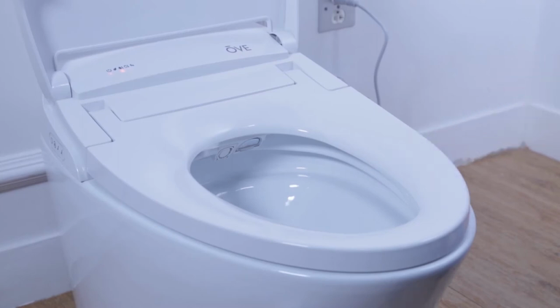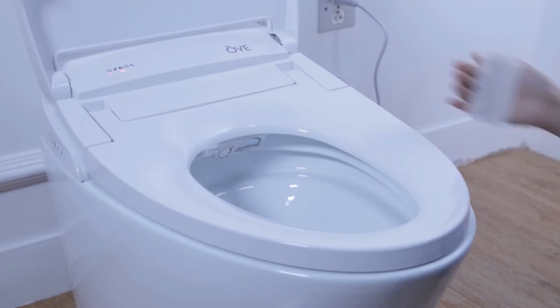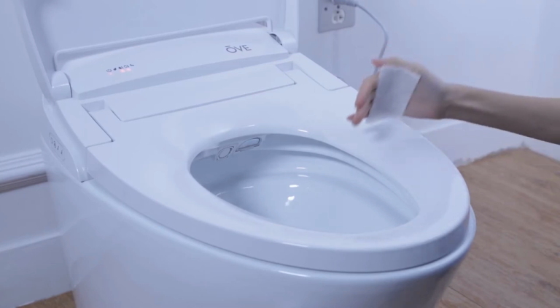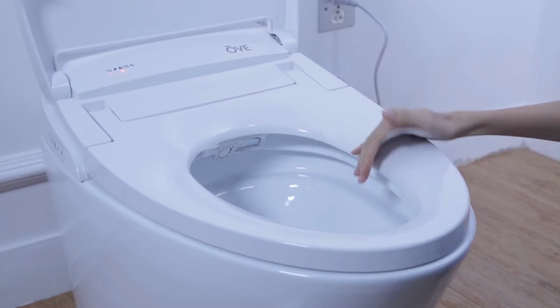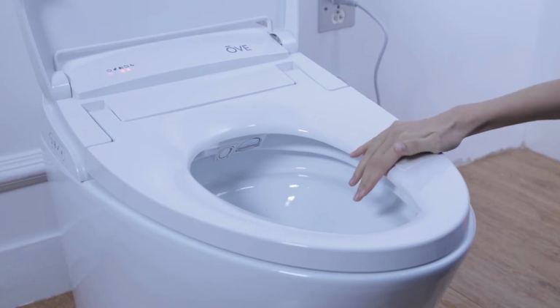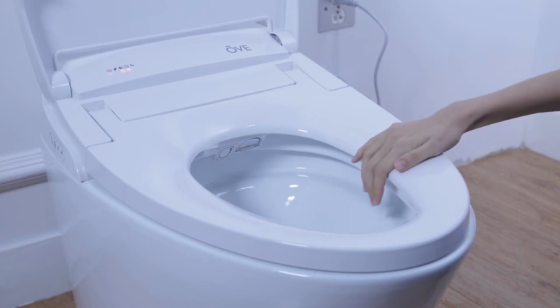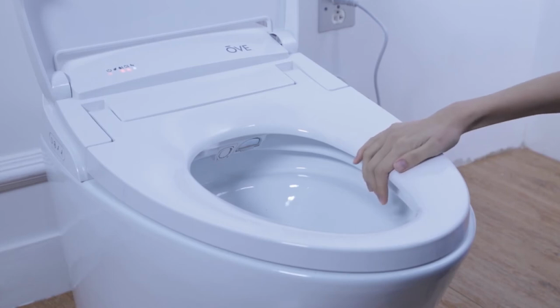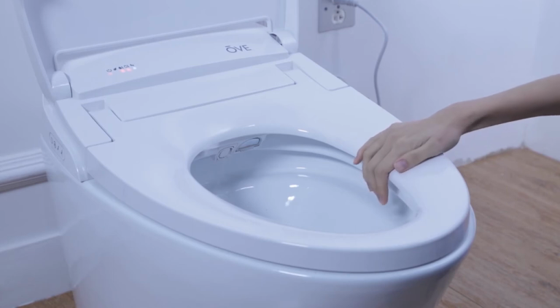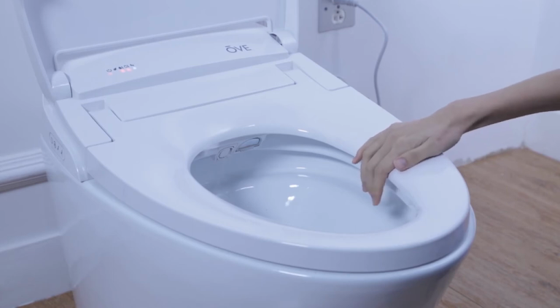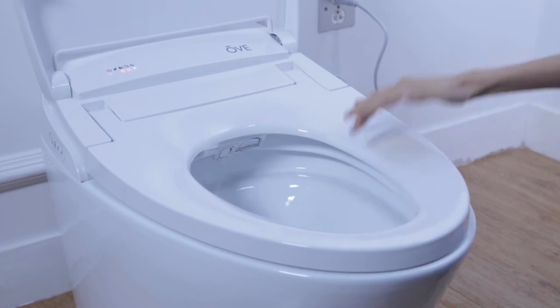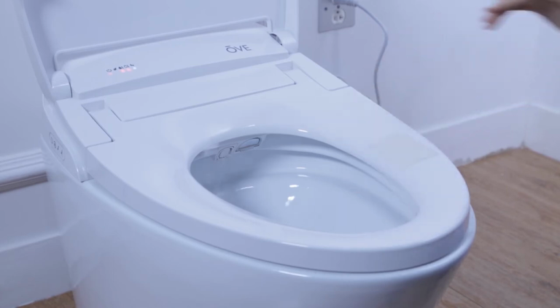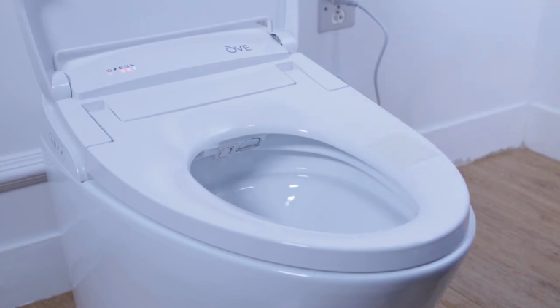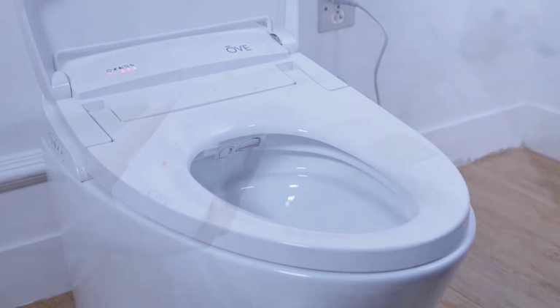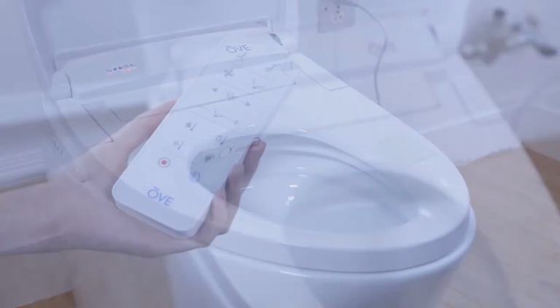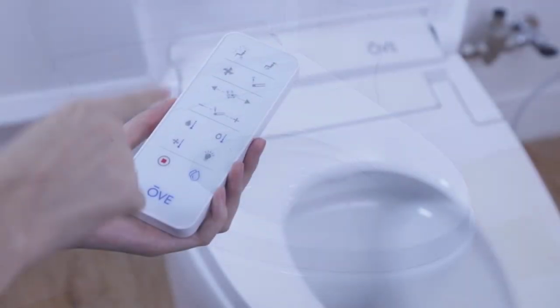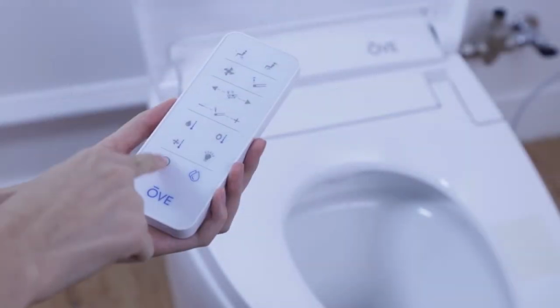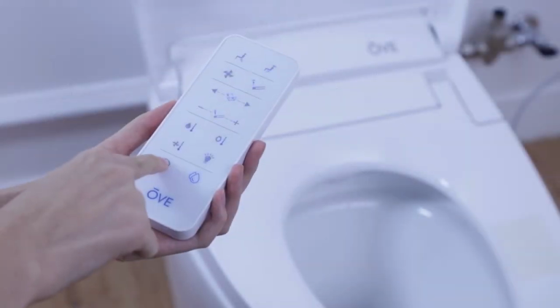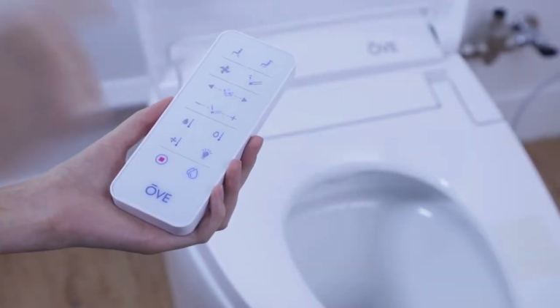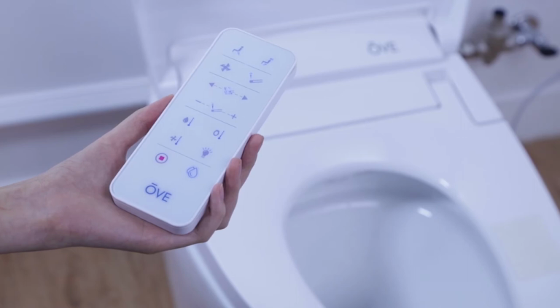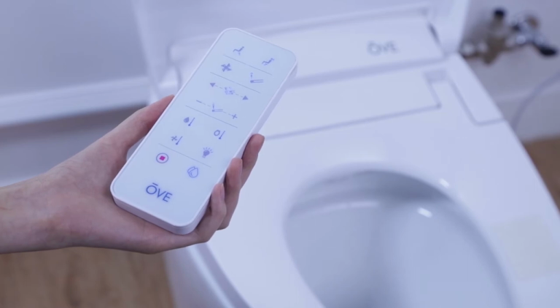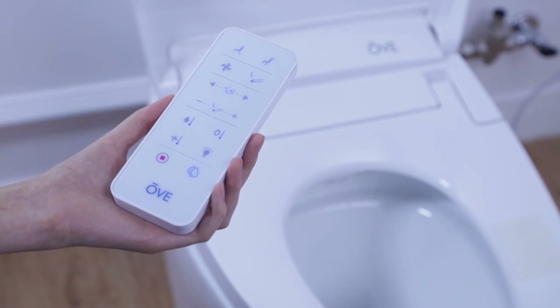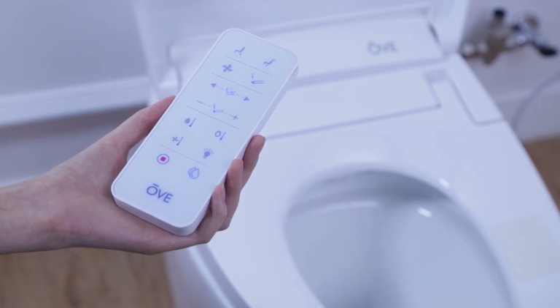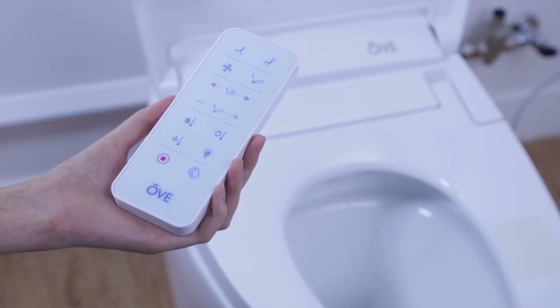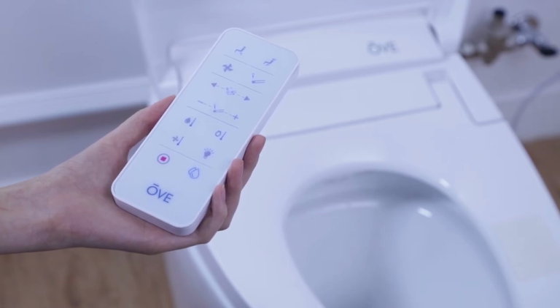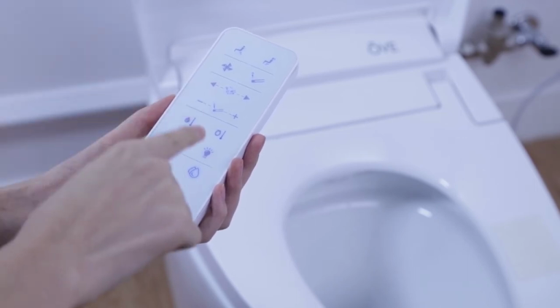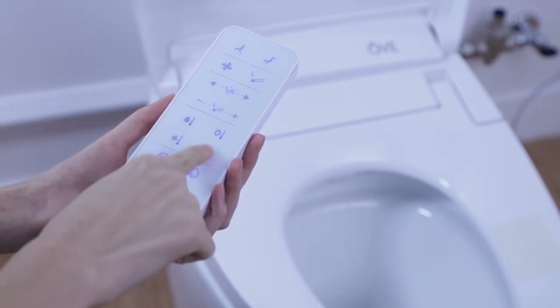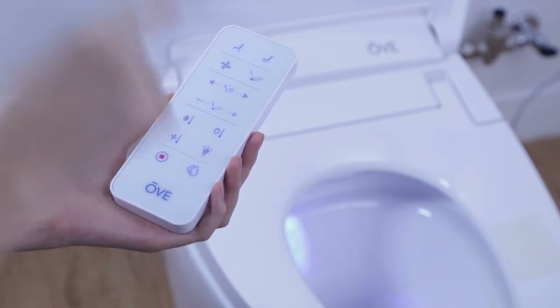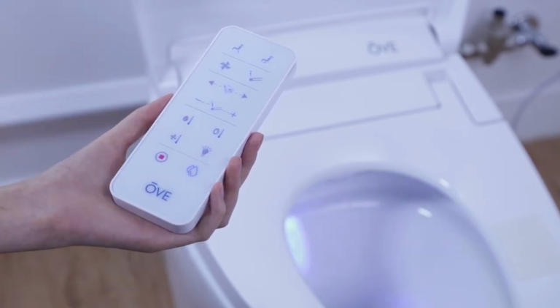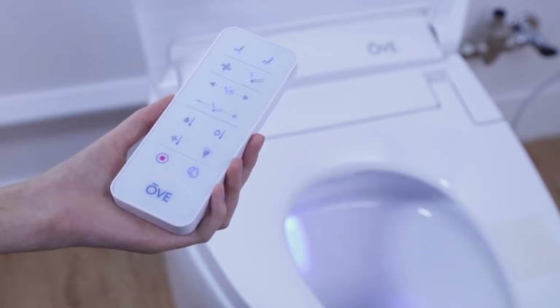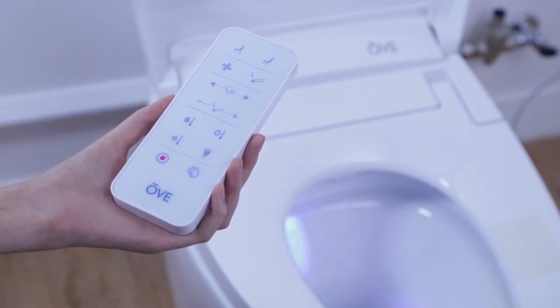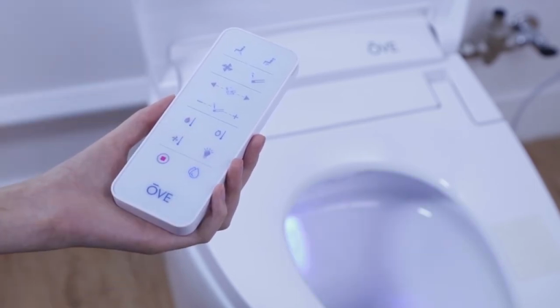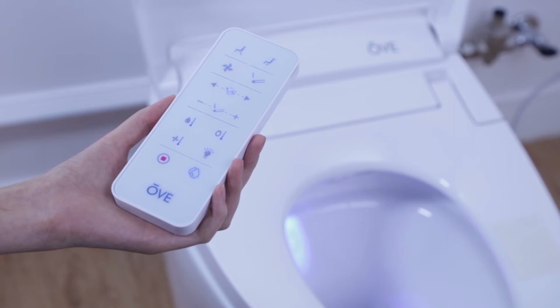Some functions of the Smart Toilet are locked until the user actually sits on the seat. In this video, to trigger the smart sensor in the toilet seat, we will use a wet cloth to simulate a user sitting on the toilet.